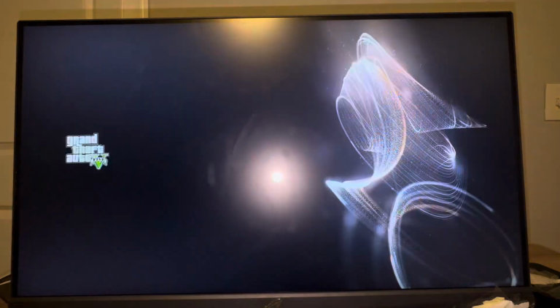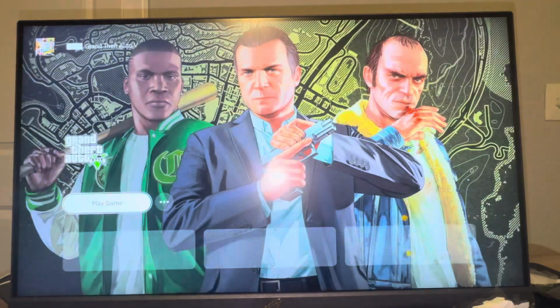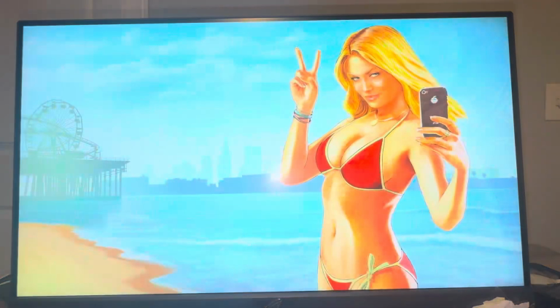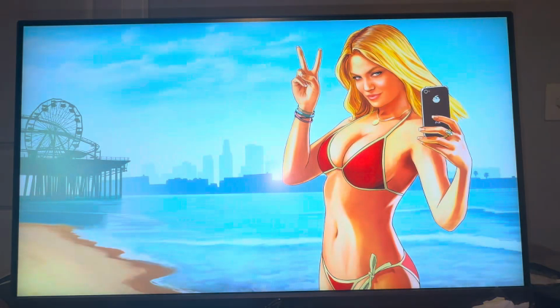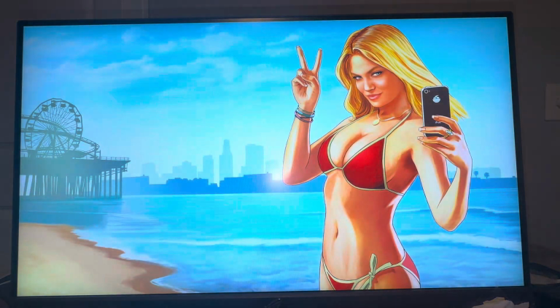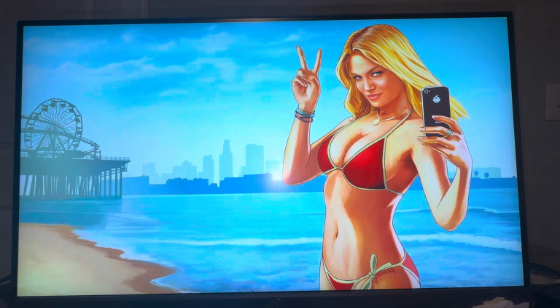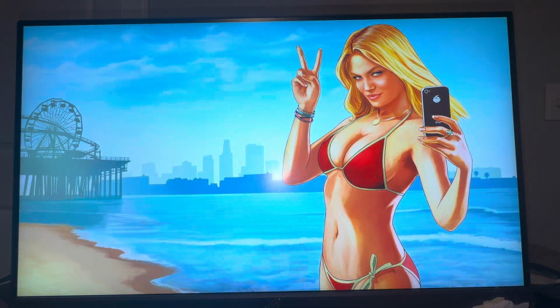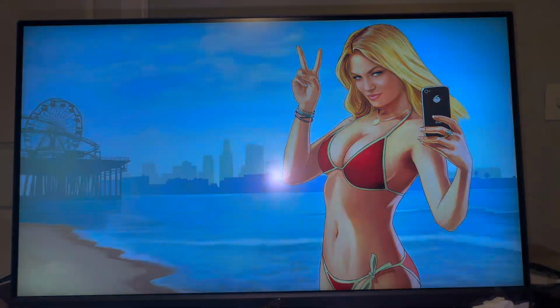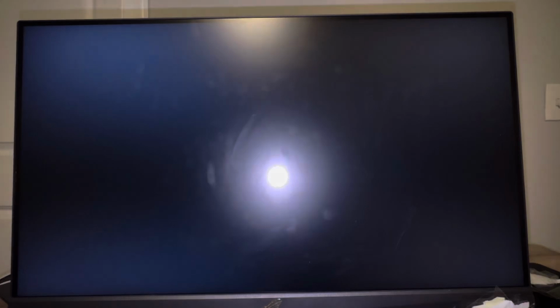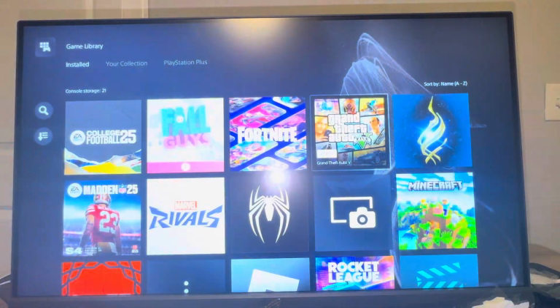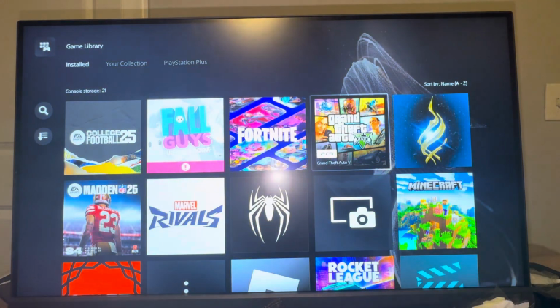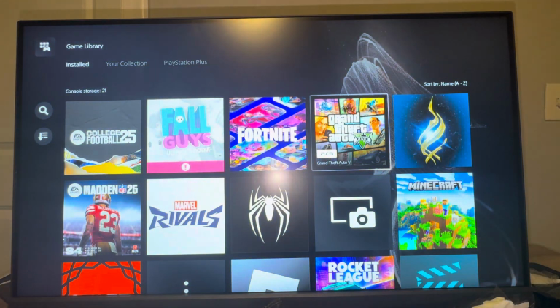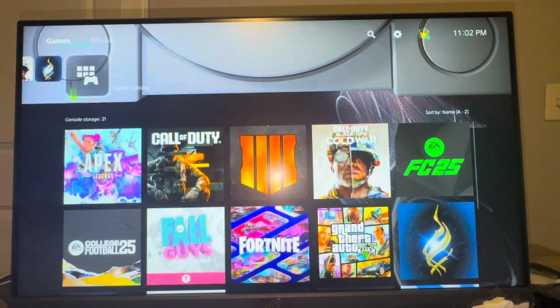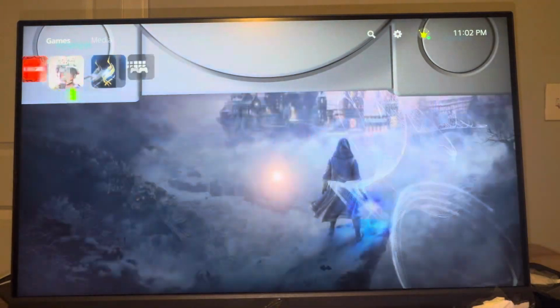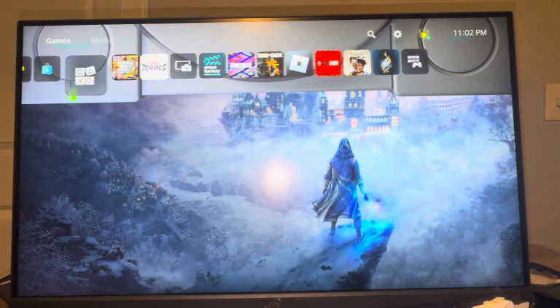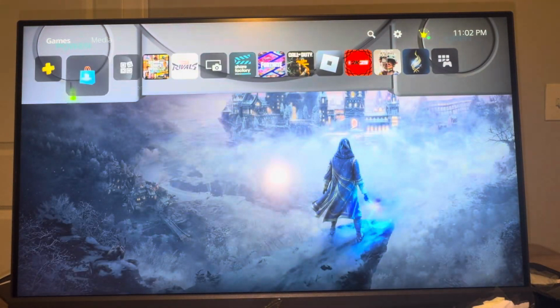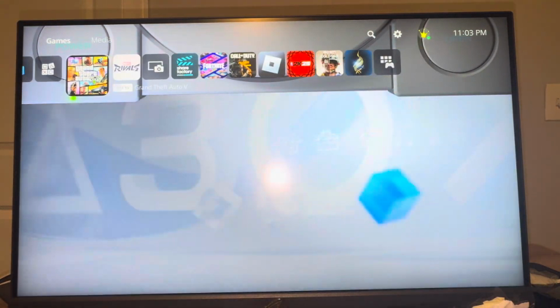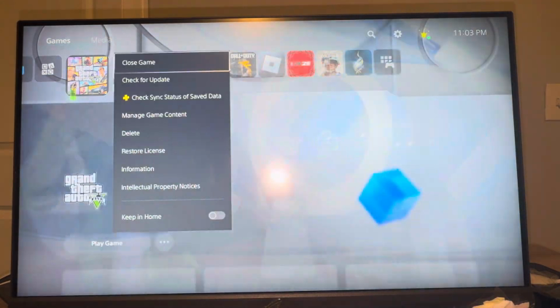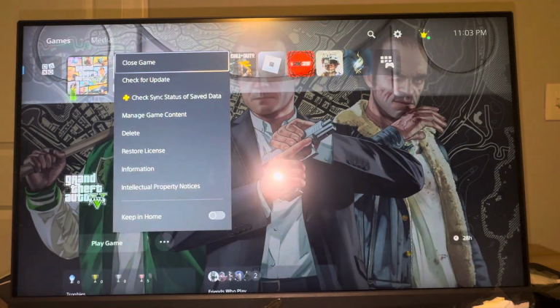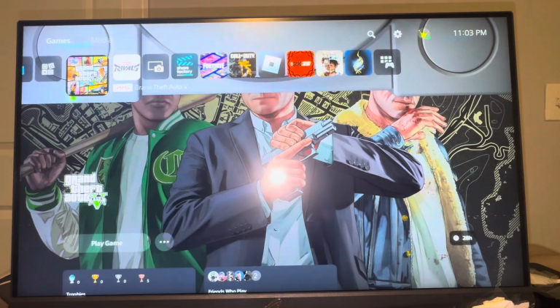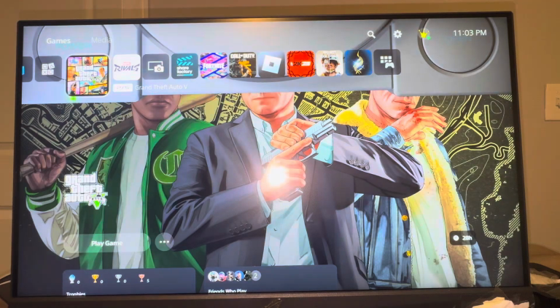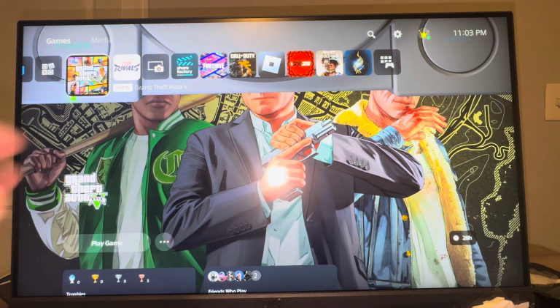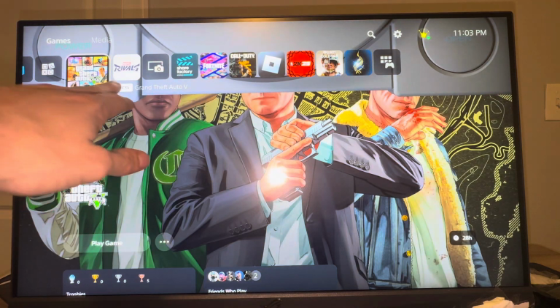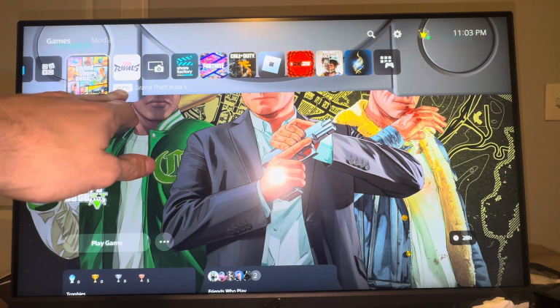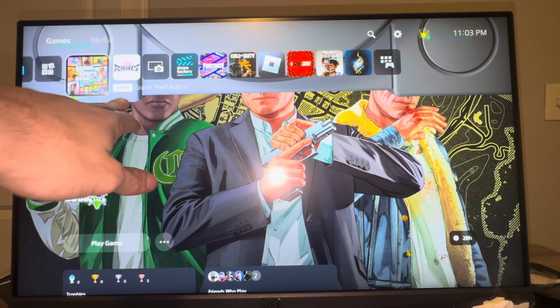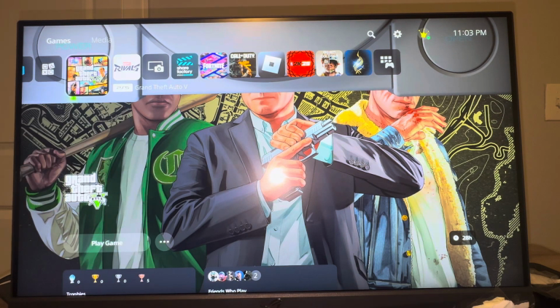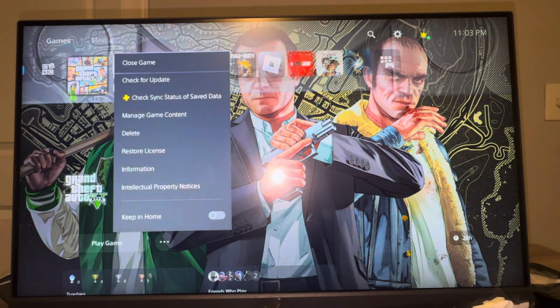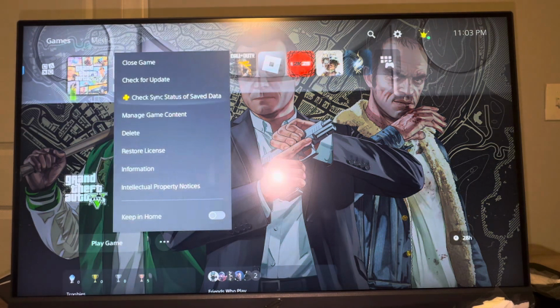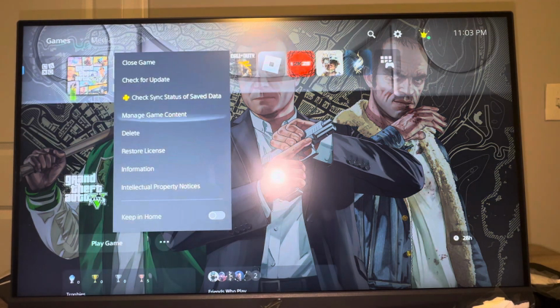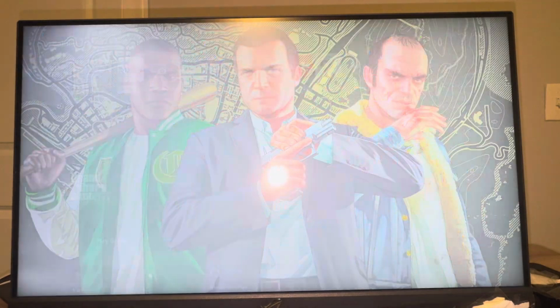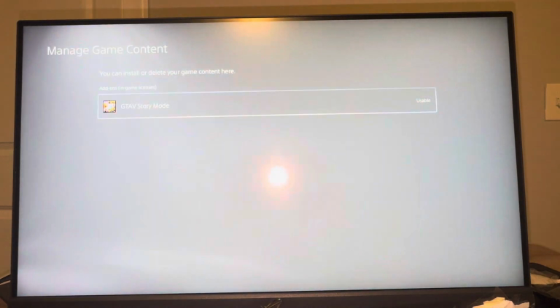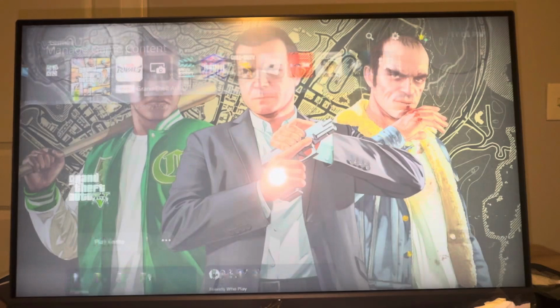Let me click play and then it should pop up now the main menu. Yeah, right here. So then once it's right here, guys, you're going to see it says PS5 version. It's going to show your specific version of the game right here.